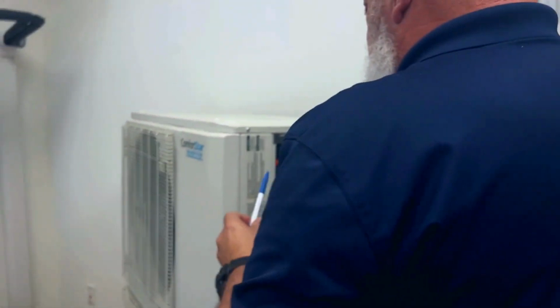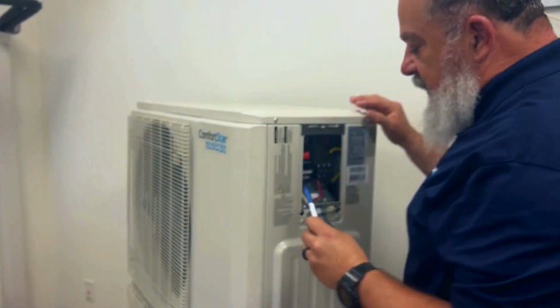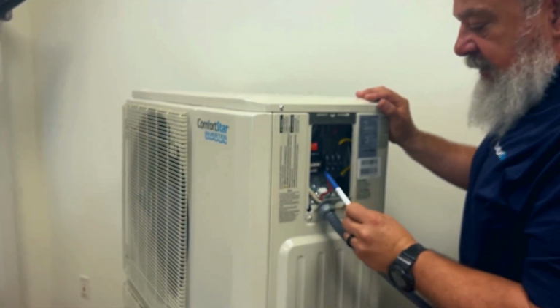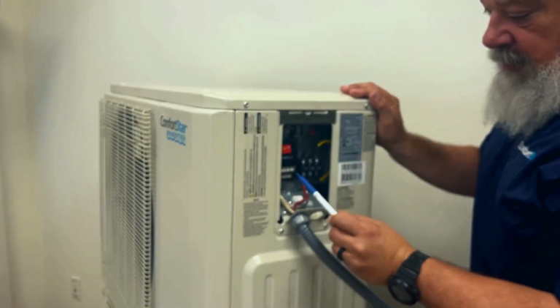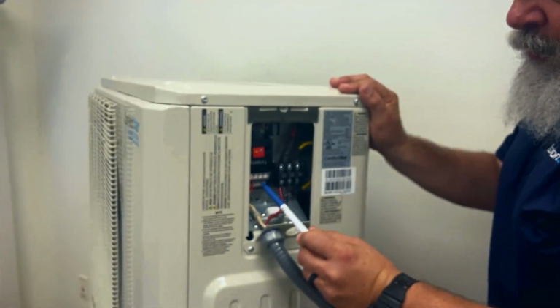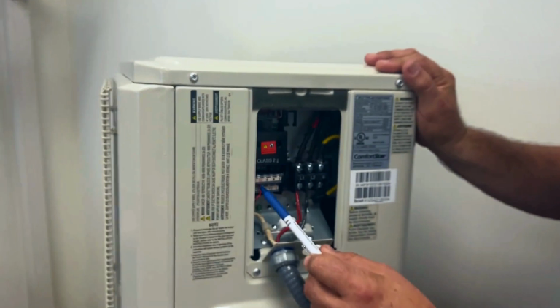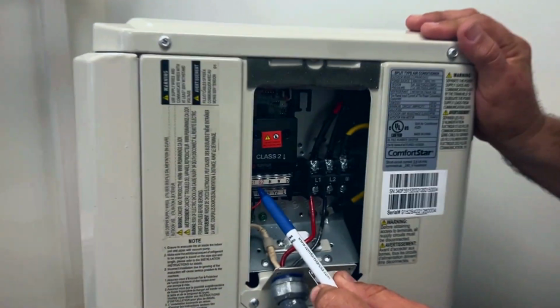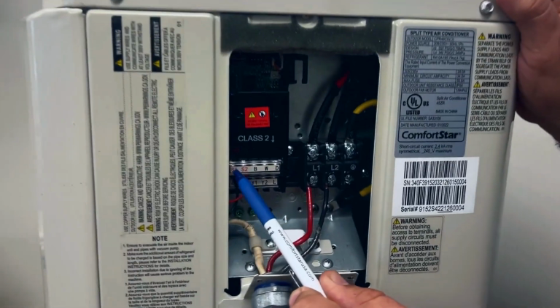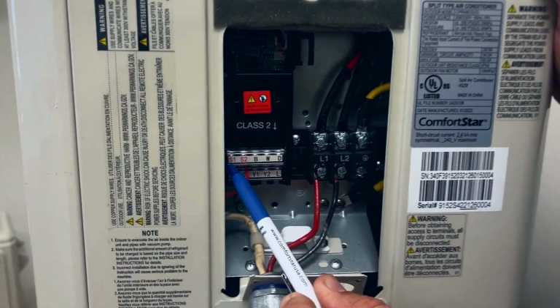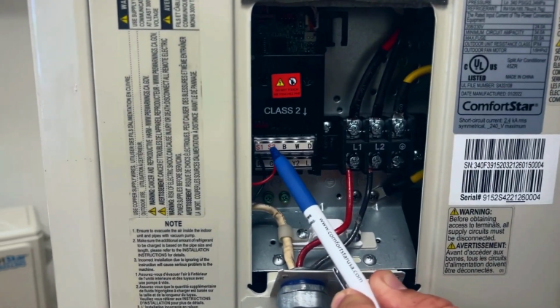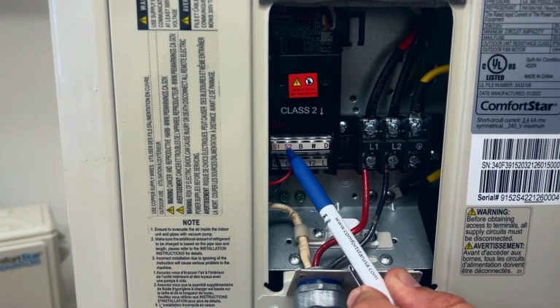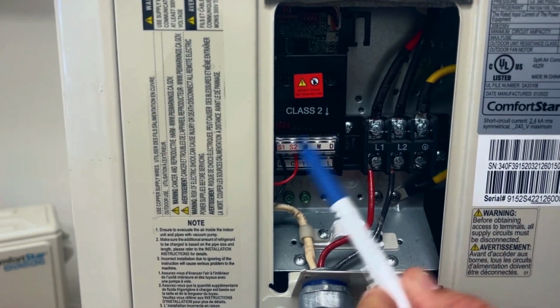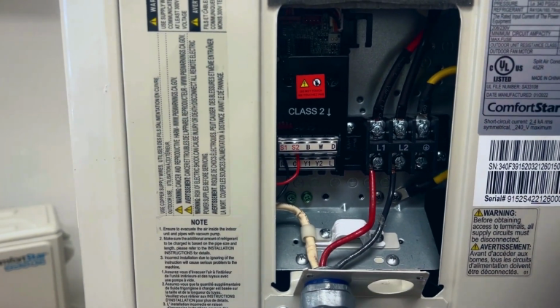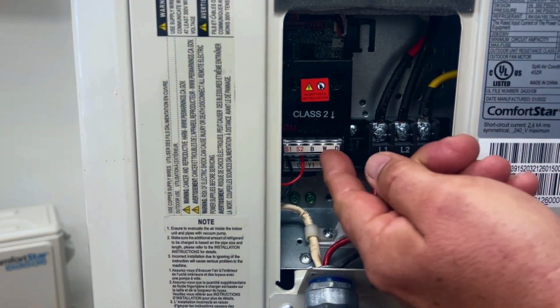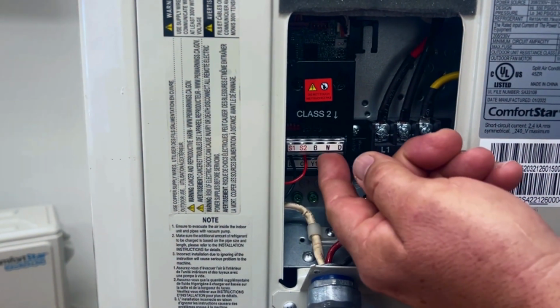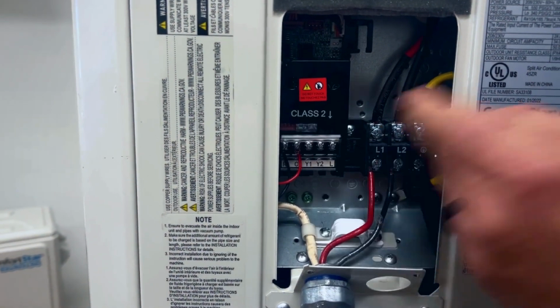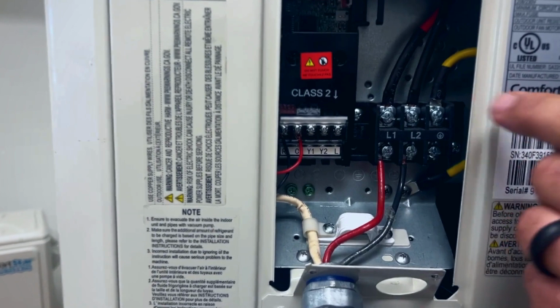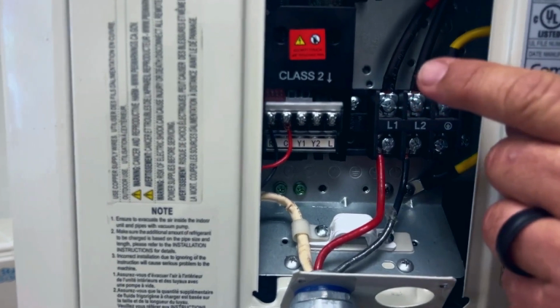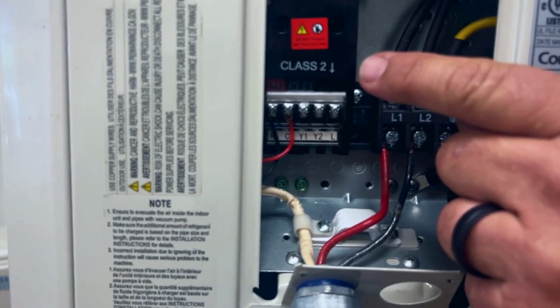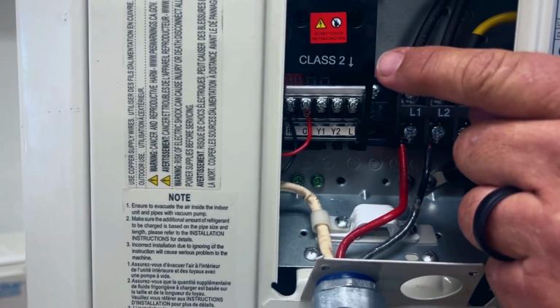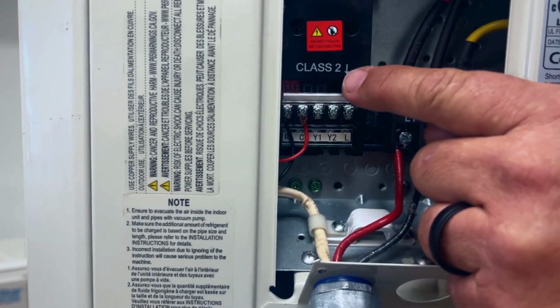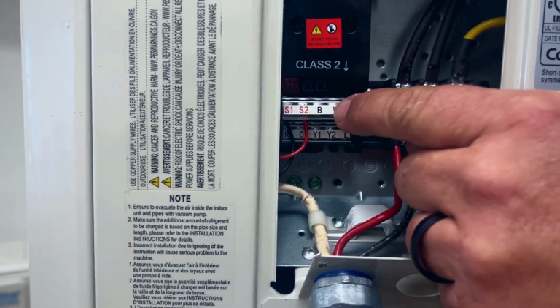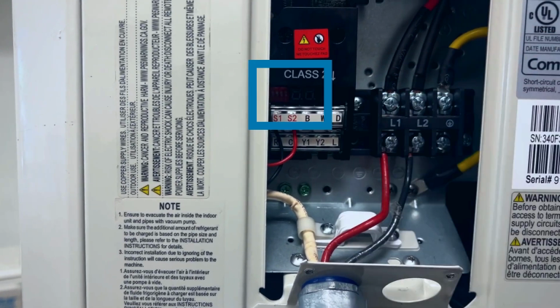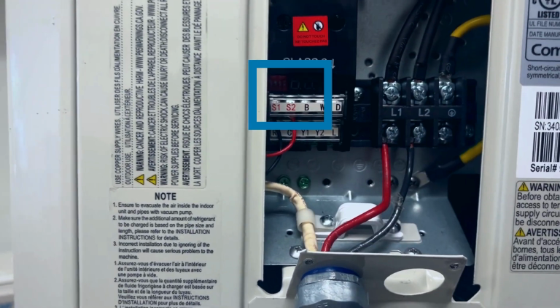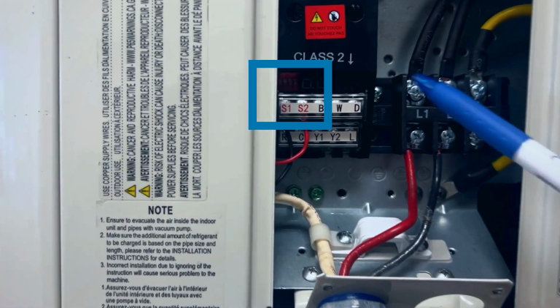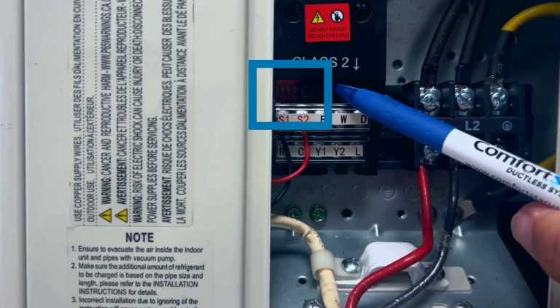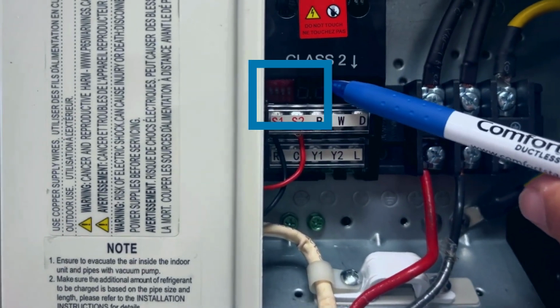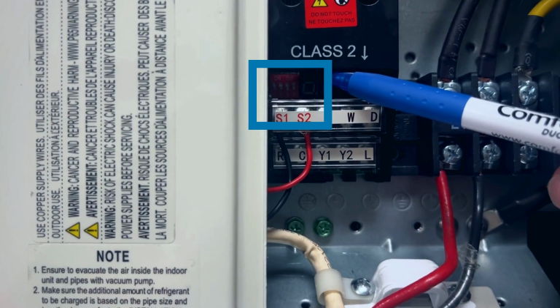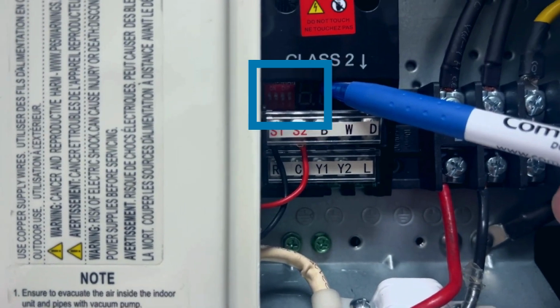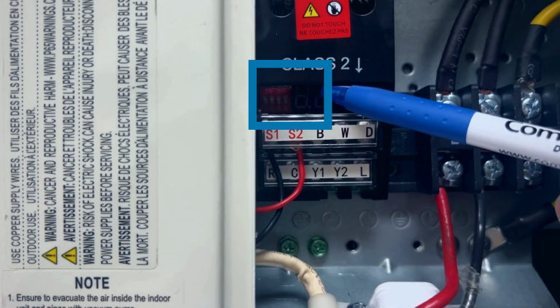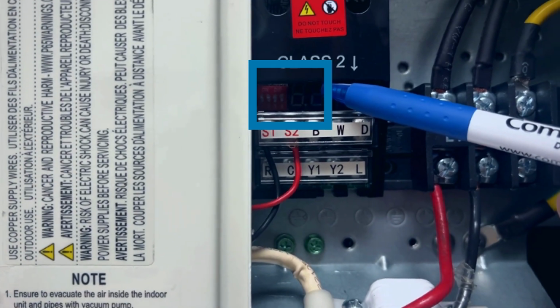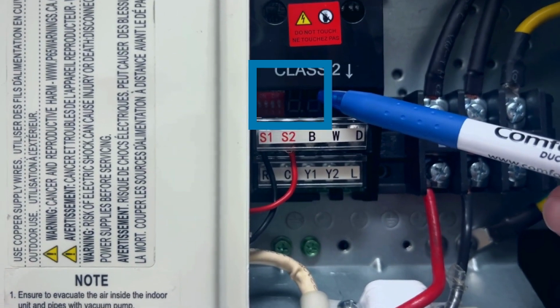In the condenser, we will be connecting S1 and S2 on the top terminal board, which is clearly labeled, and we are going to make sure that all the dip switches are in the off position.